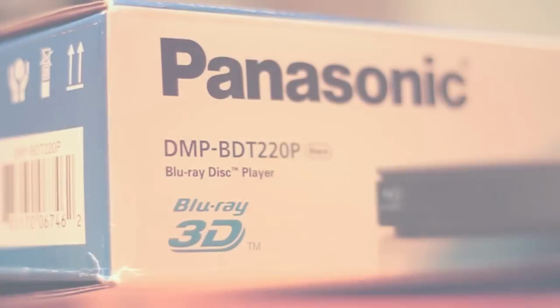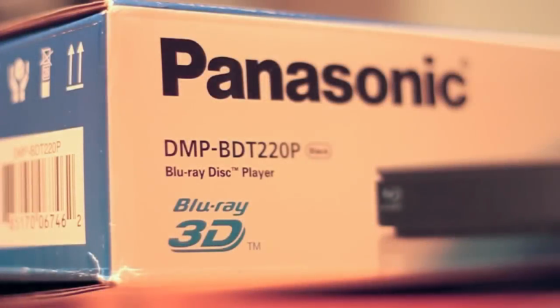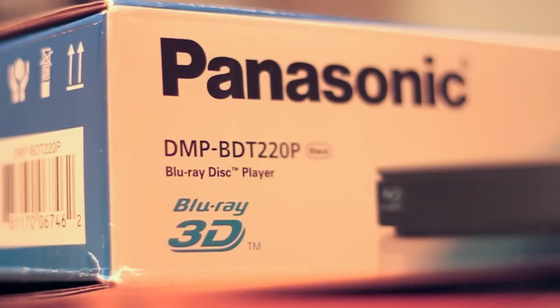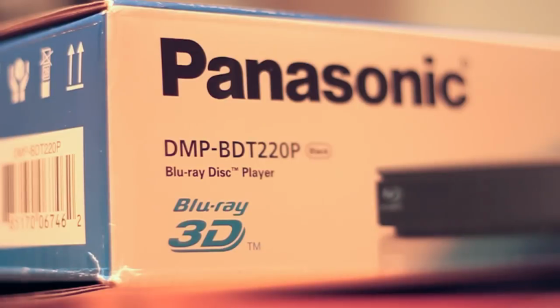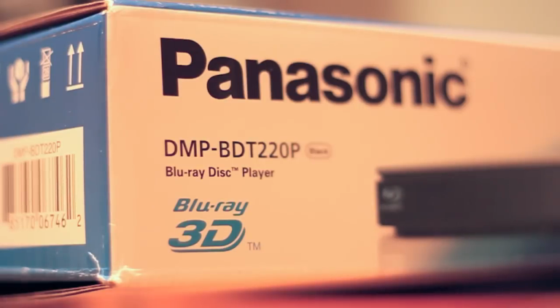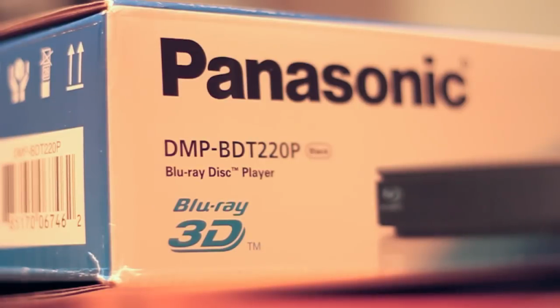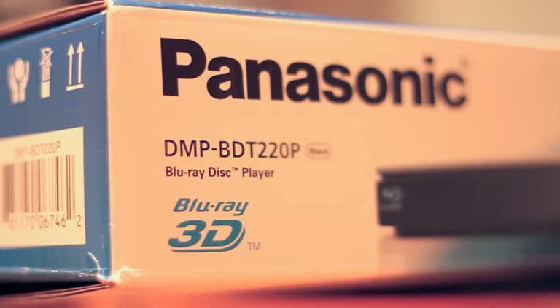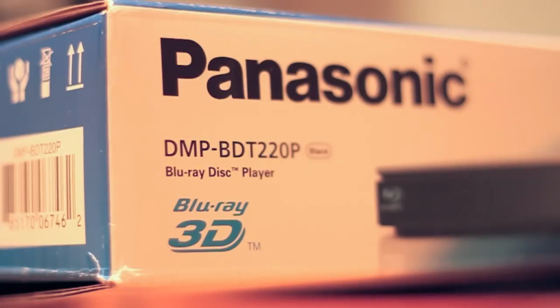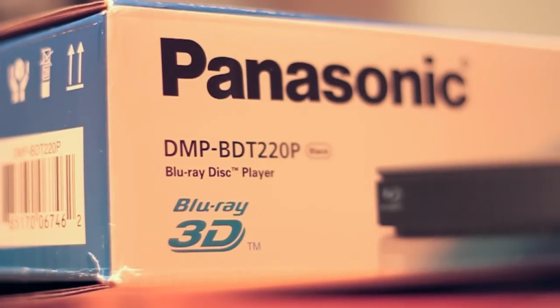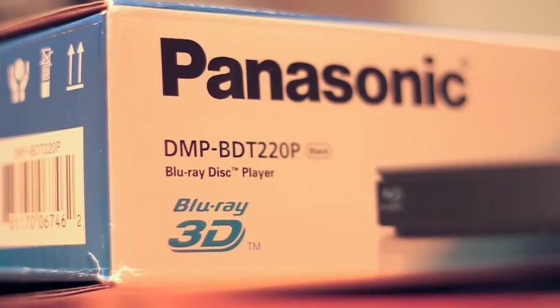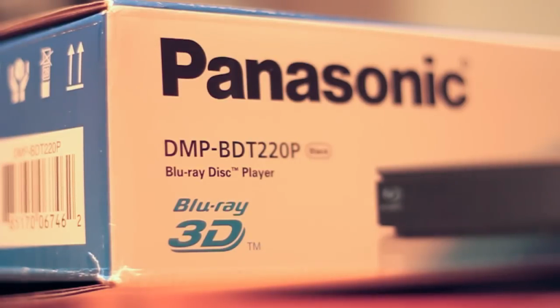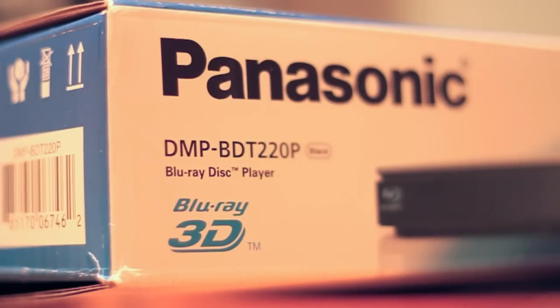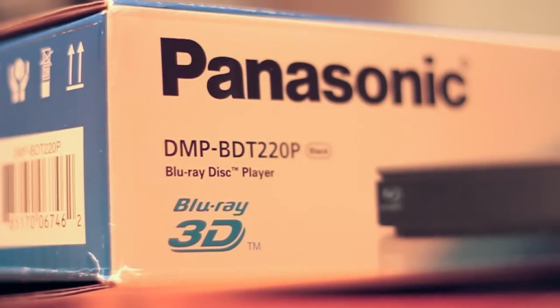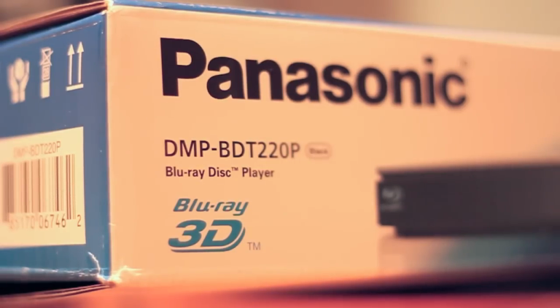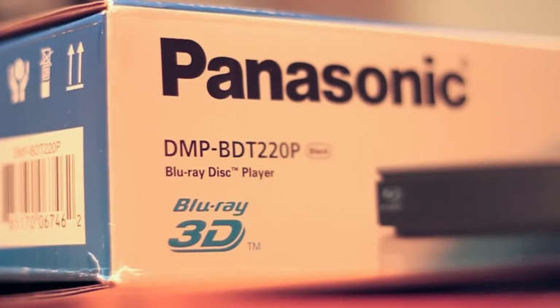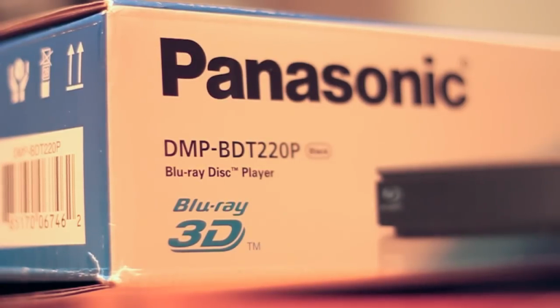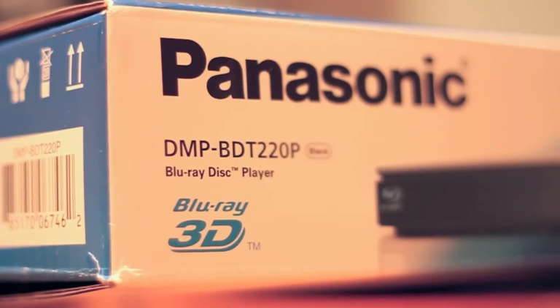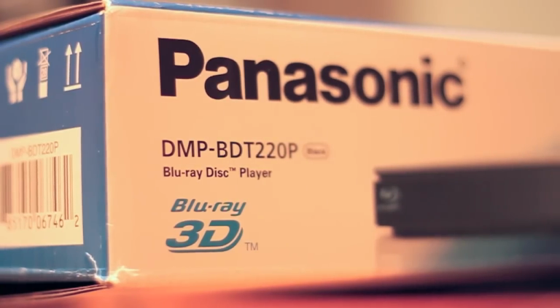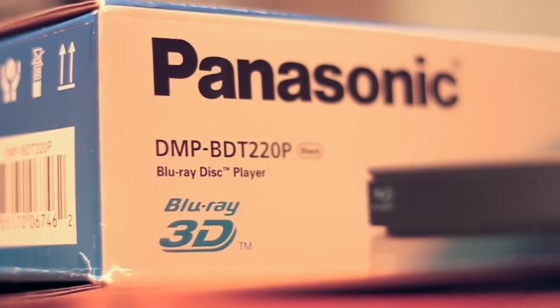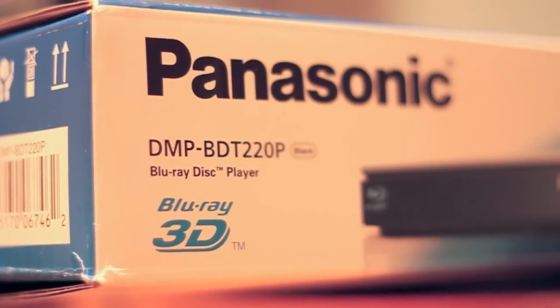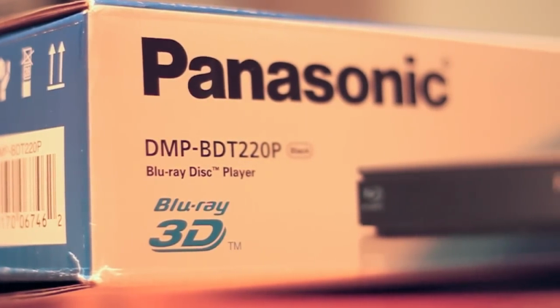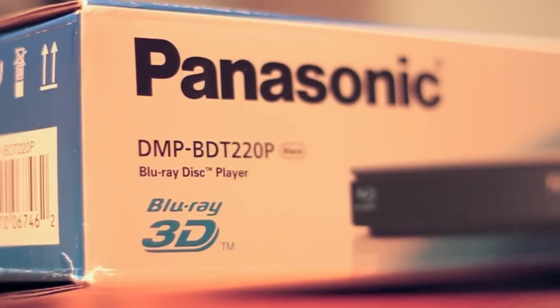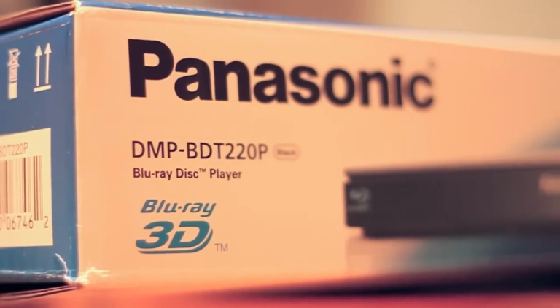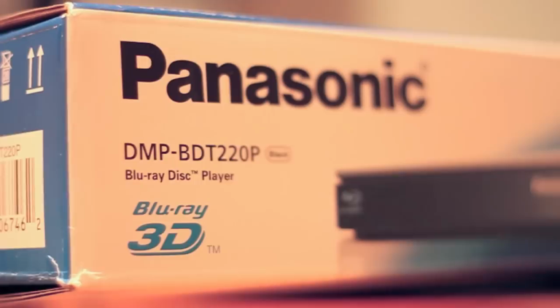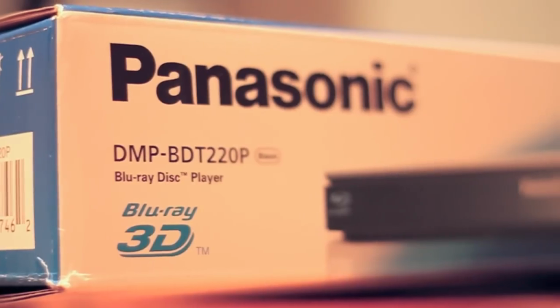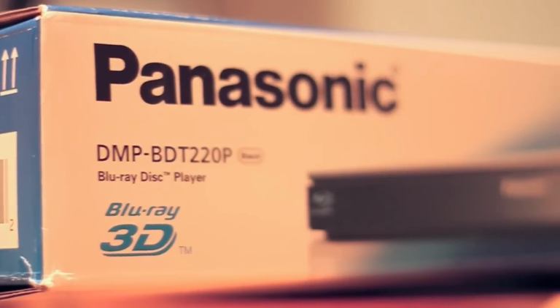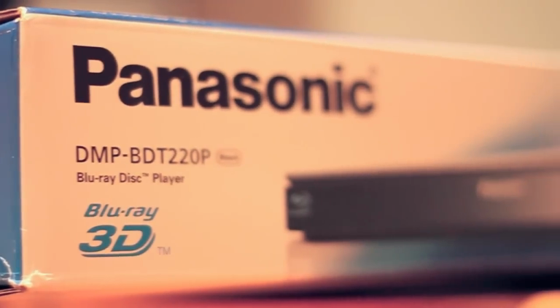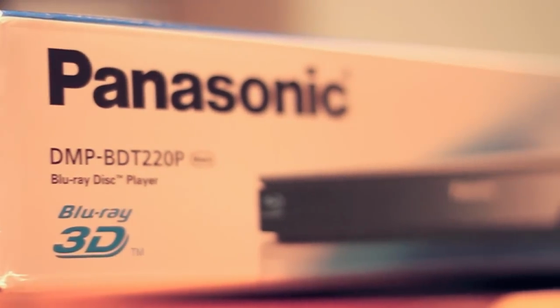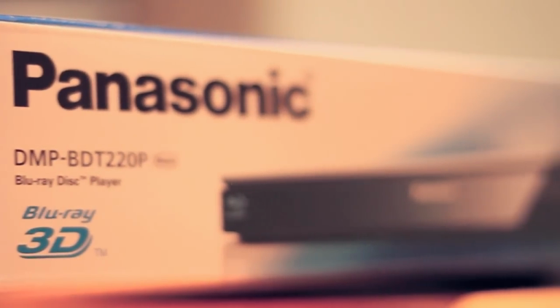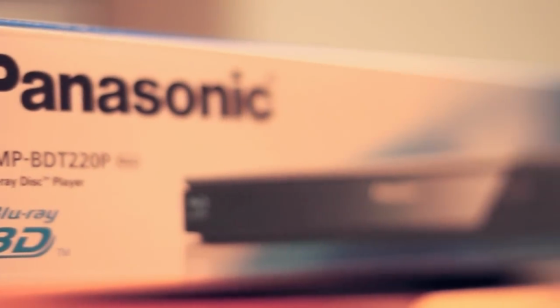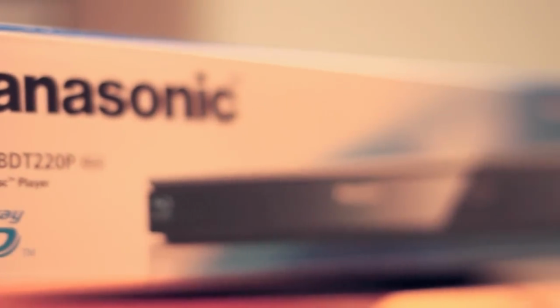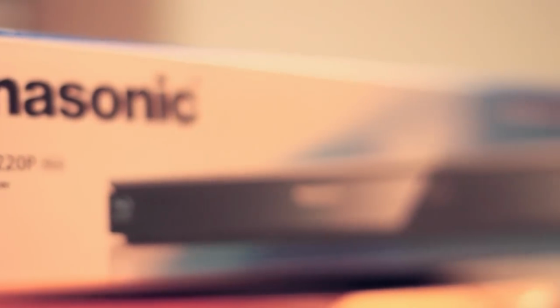Hey guys, what's going on? This is All About Mac27 and today I have a review of the Panasonic DMP-BDT220 Integrated Wi-Fi 3D Blu-ray DVD Player.